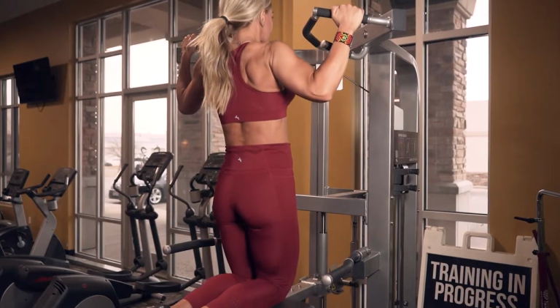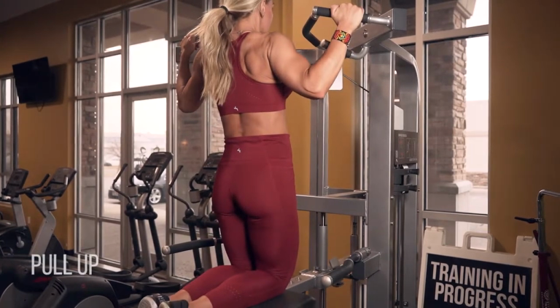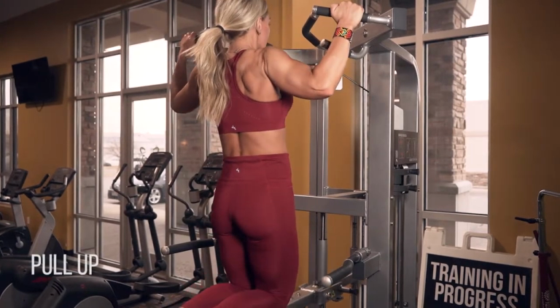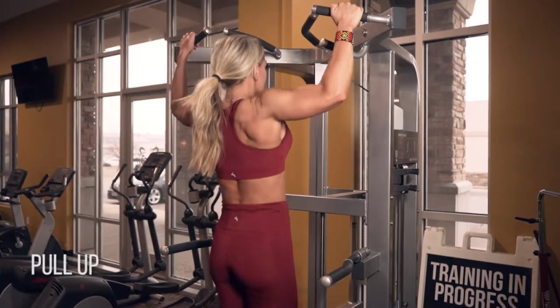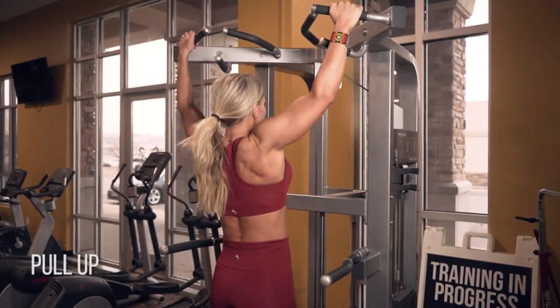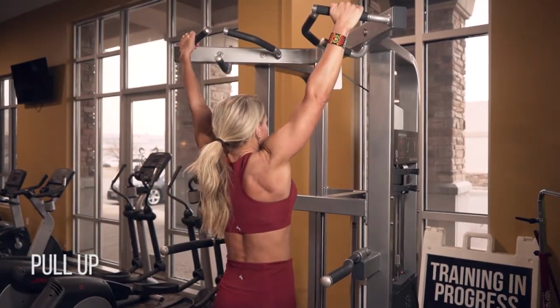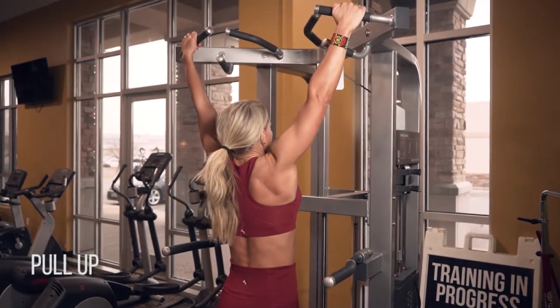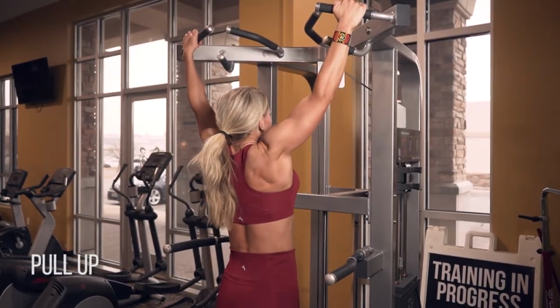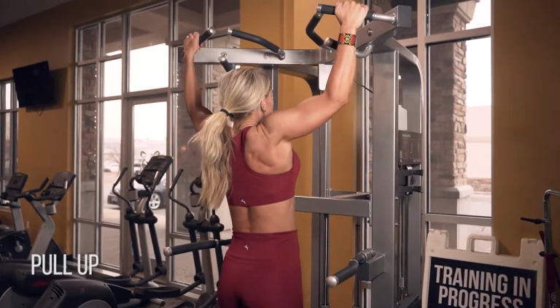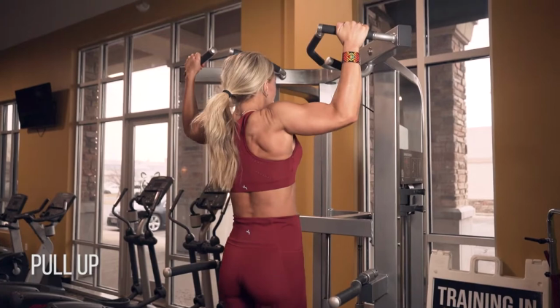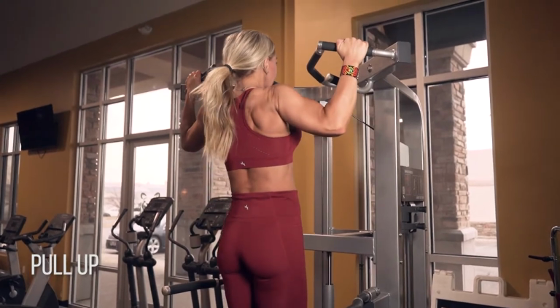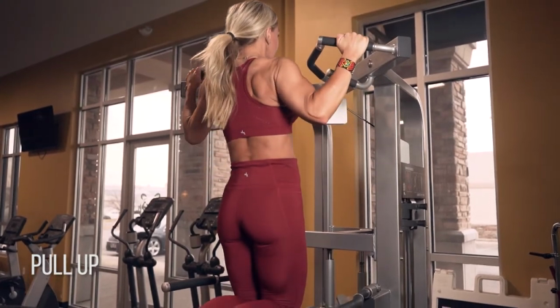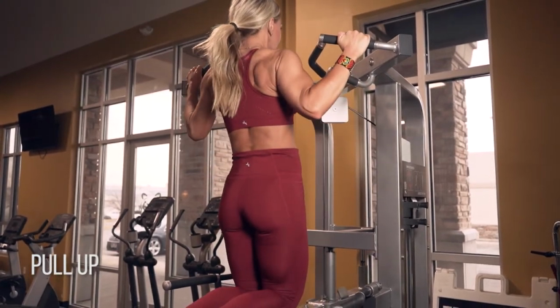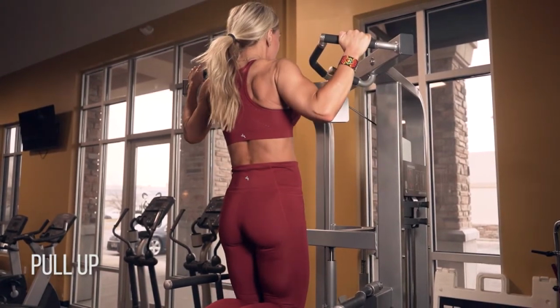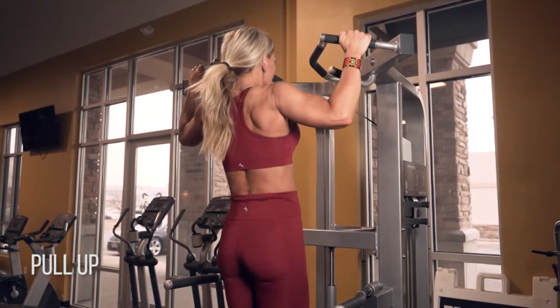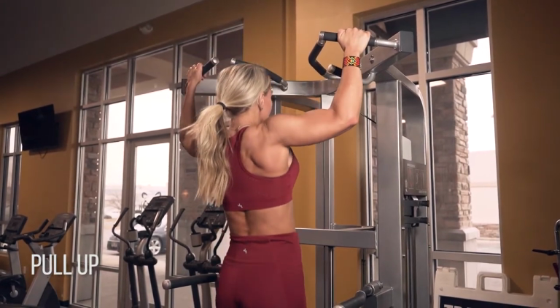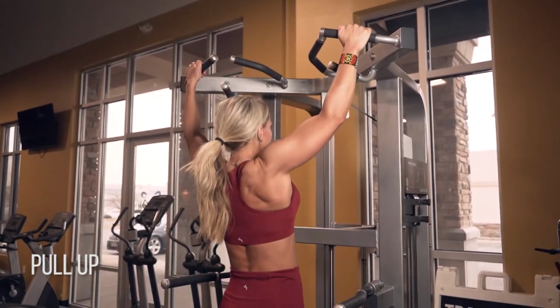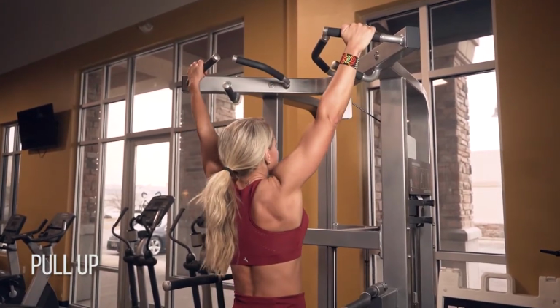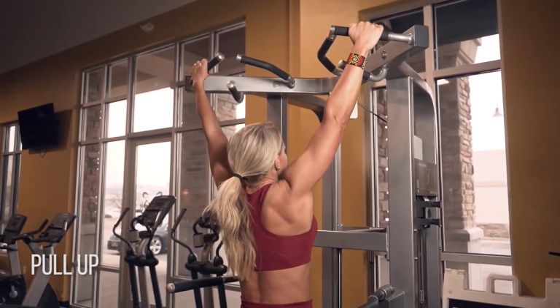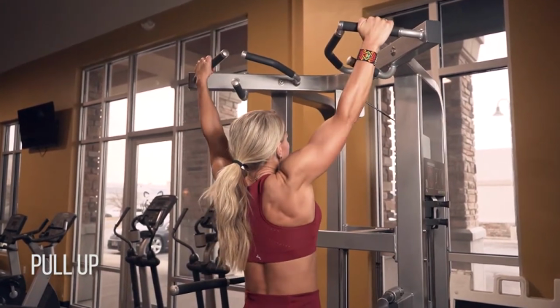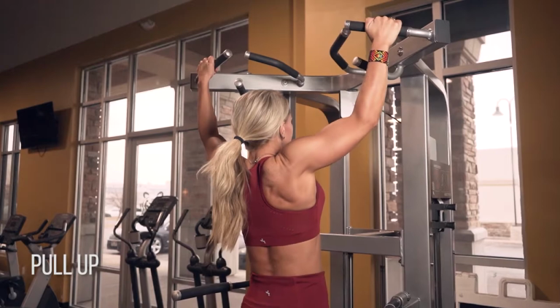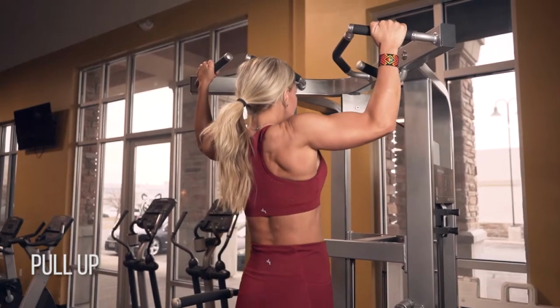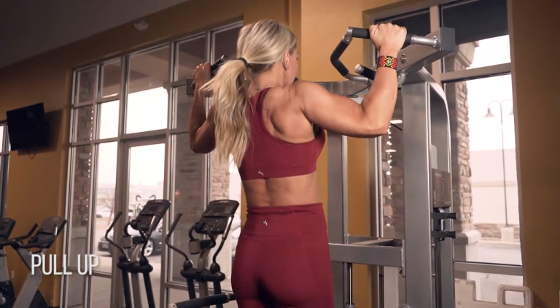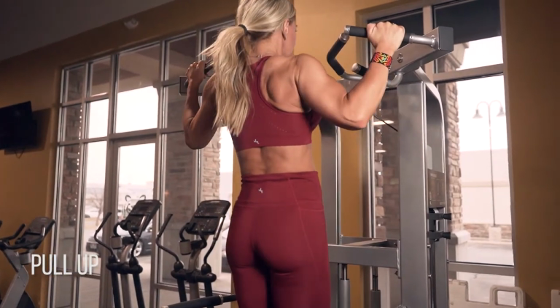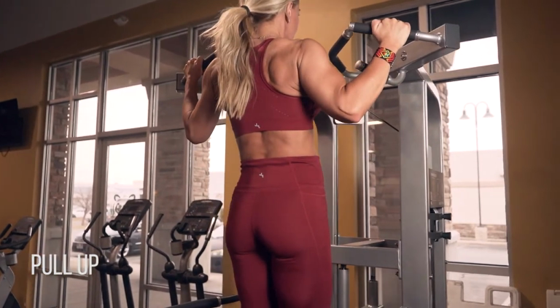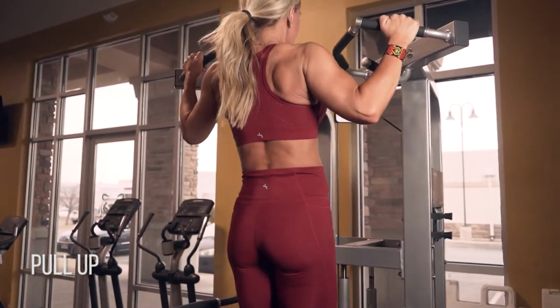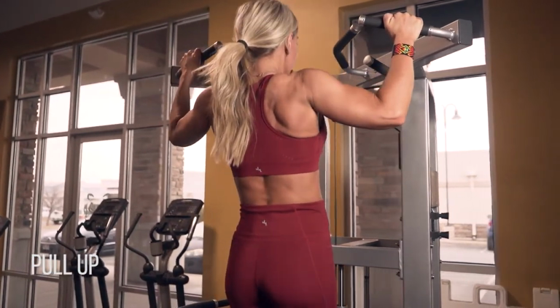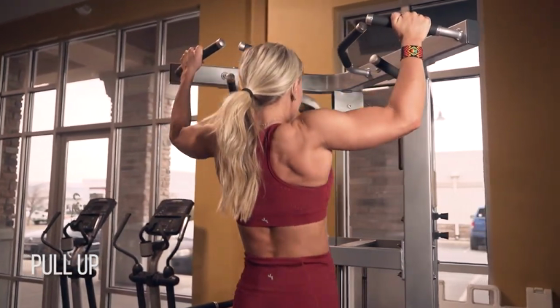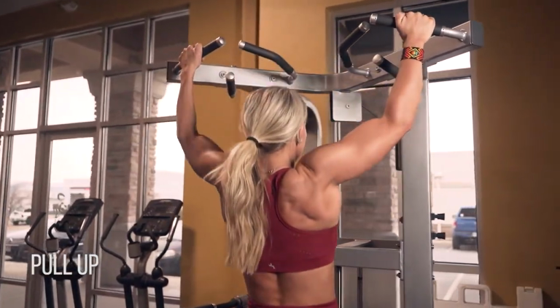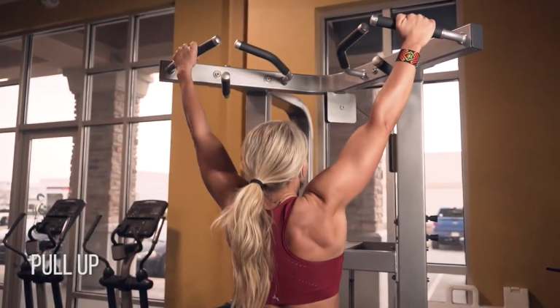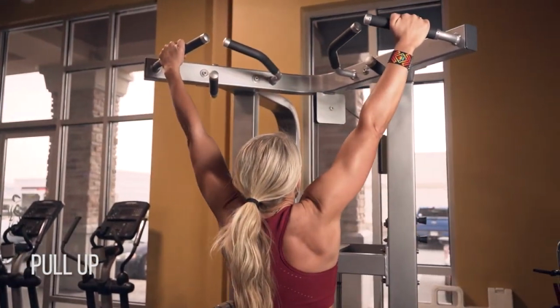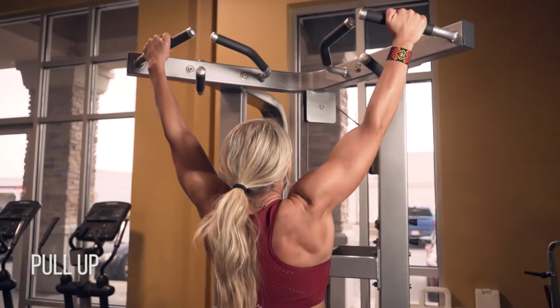If you're not ready to do a proper pull-up, use an assist machine like this. I want you to extend all the way down — start from scratch so you have to initiate all those upper back muscles every single time you go up. Come all the way up to your peak and slowly lower yourself back down.